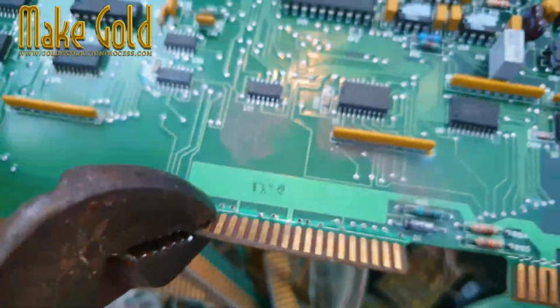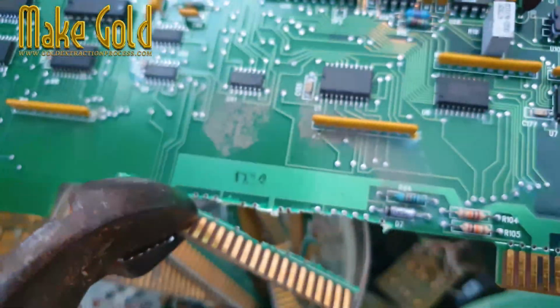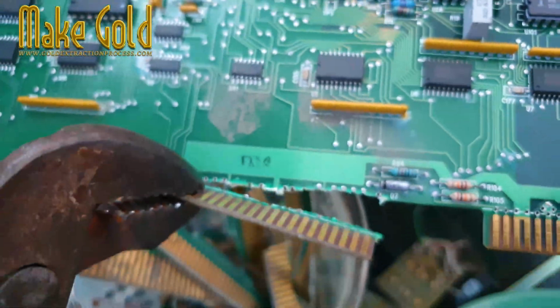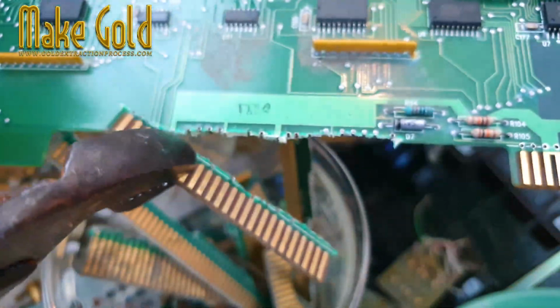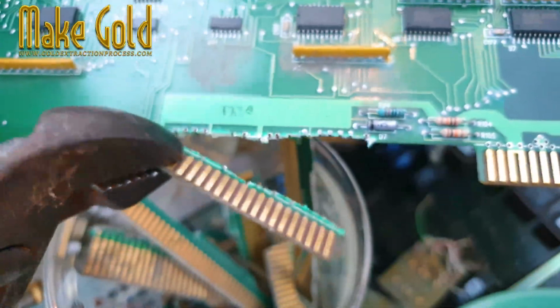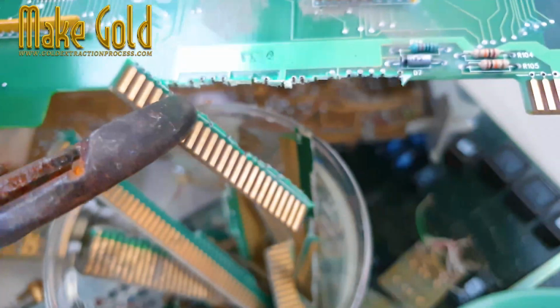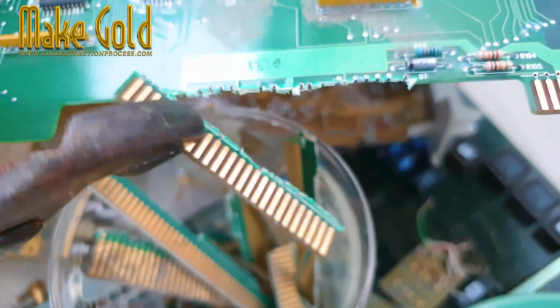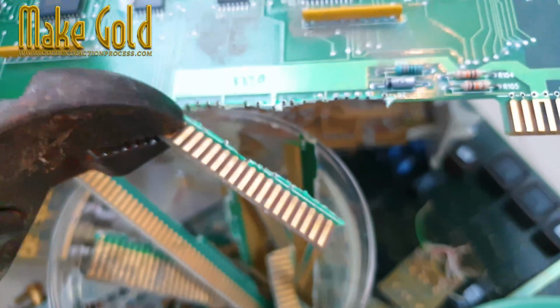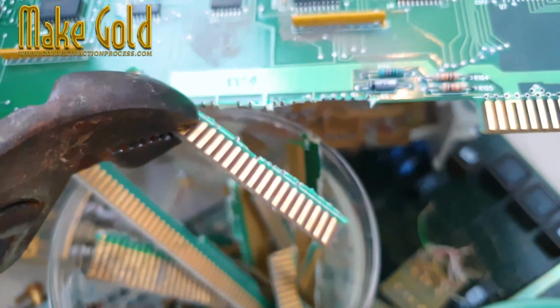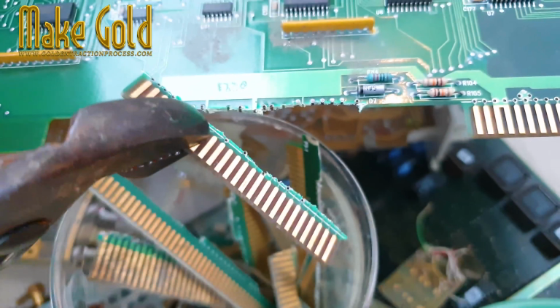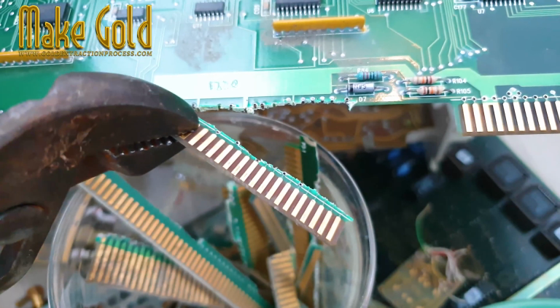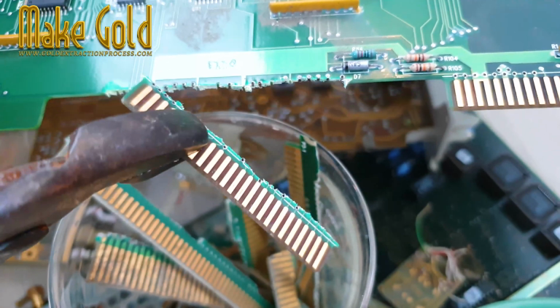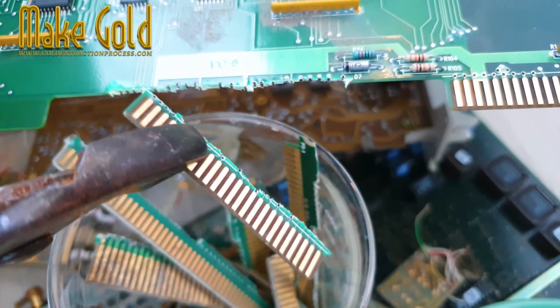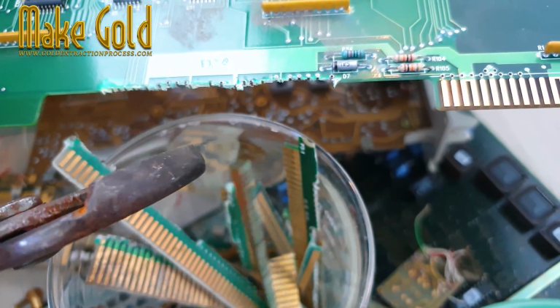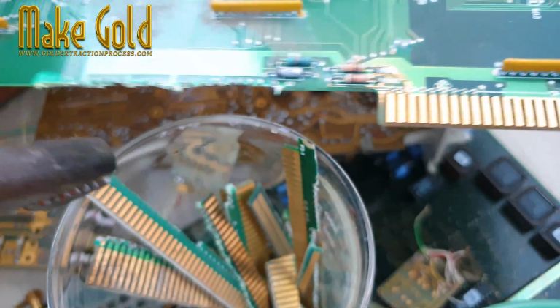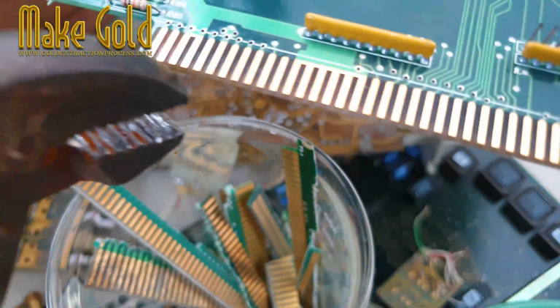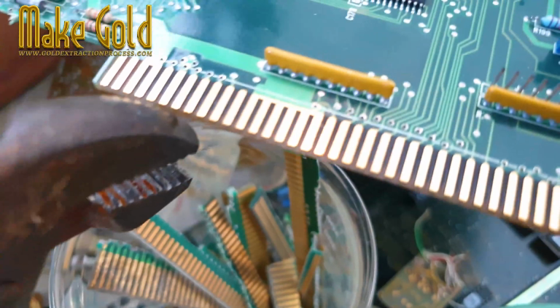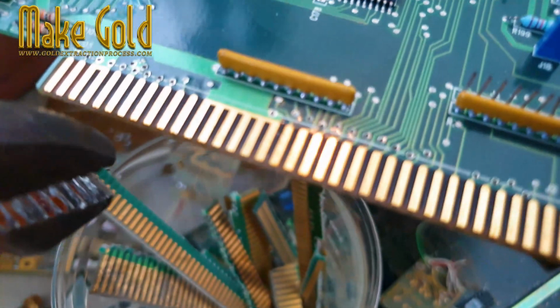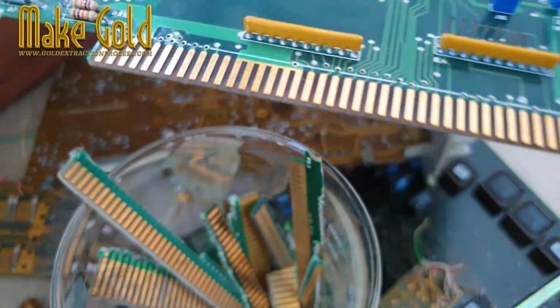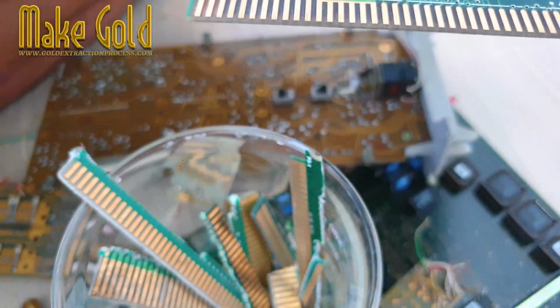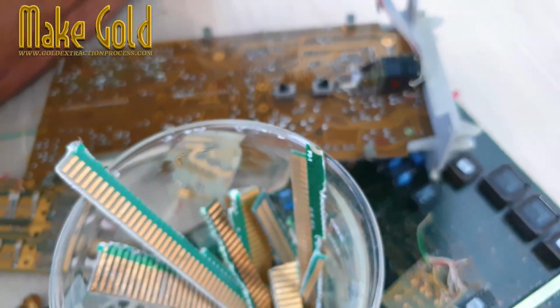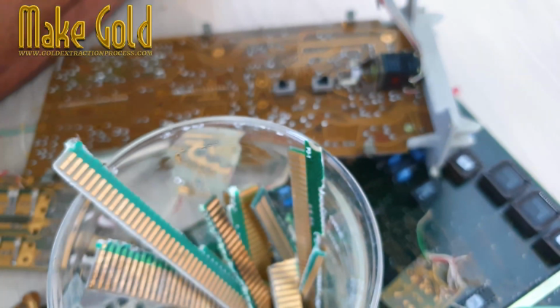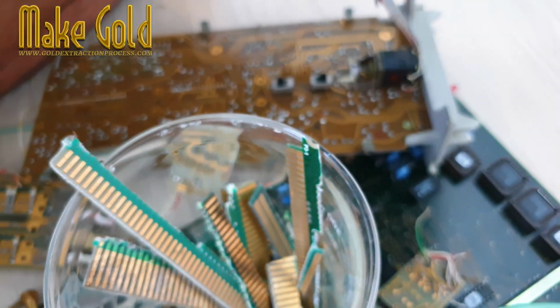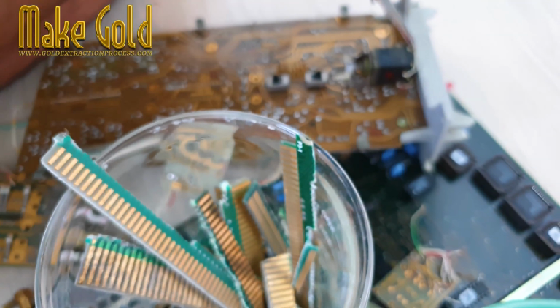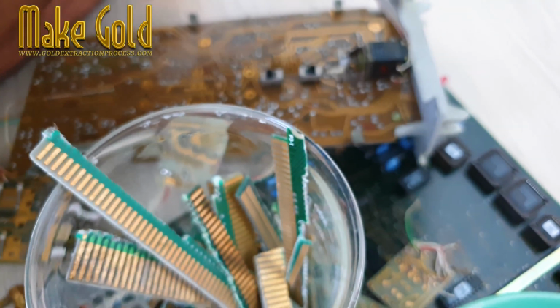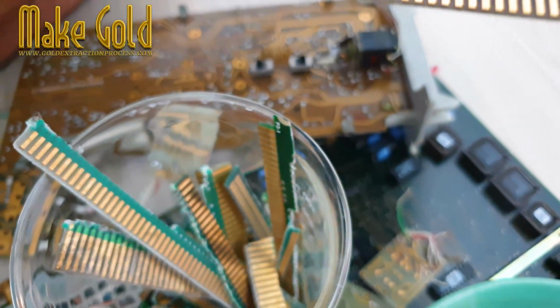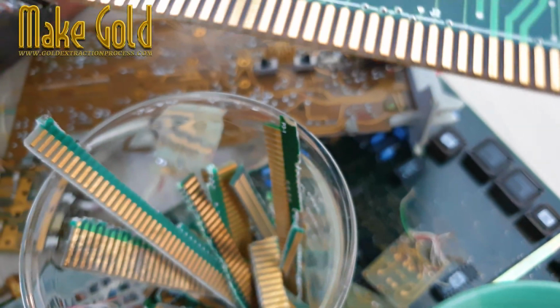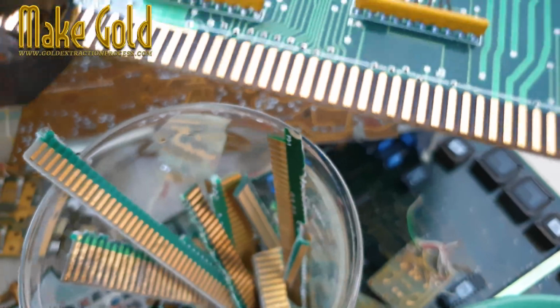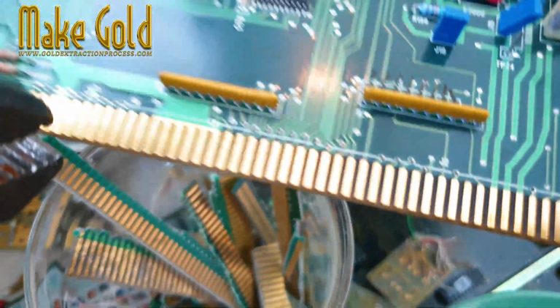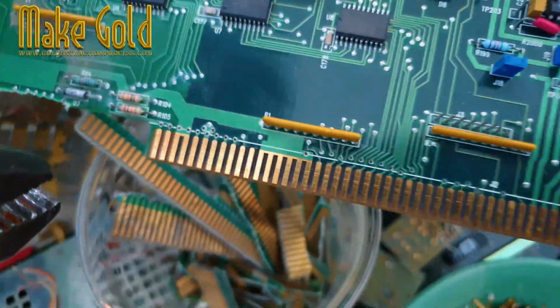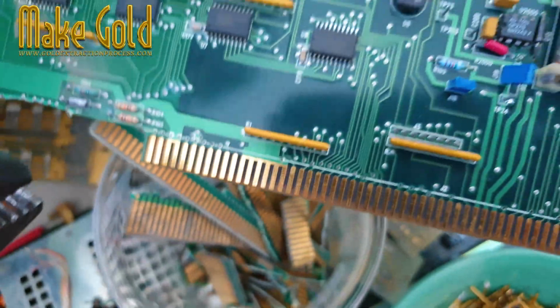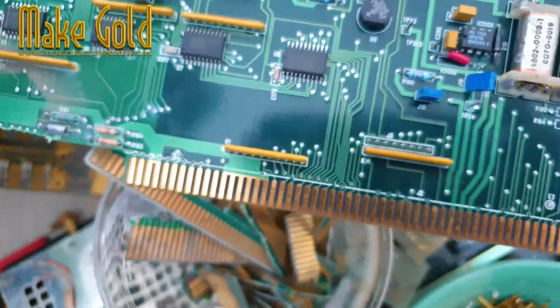Why electronic components contain gold: Gold is used in electronics due to its excellent conductivity, corrosion resistance, and durability. It's found in small amounts in motherboards, CPUs, RAM sticks, connectors, pins, and circuit boards.